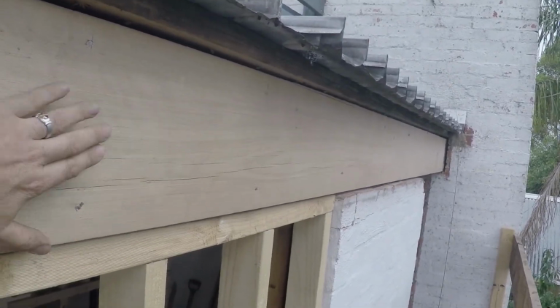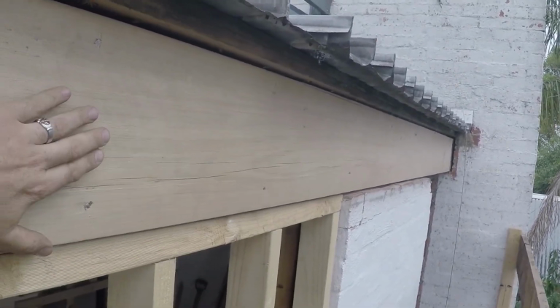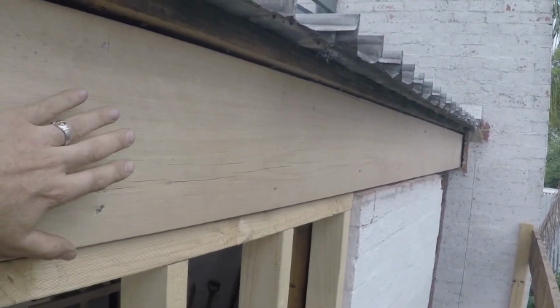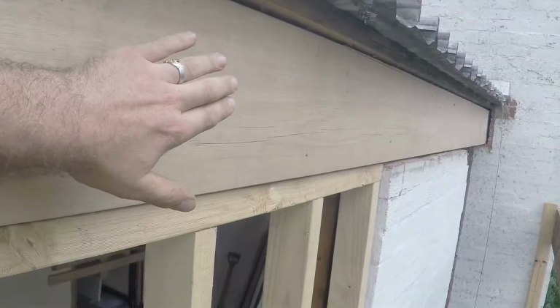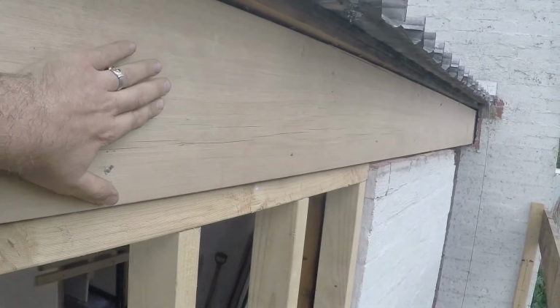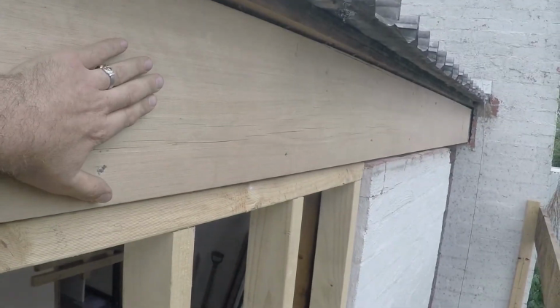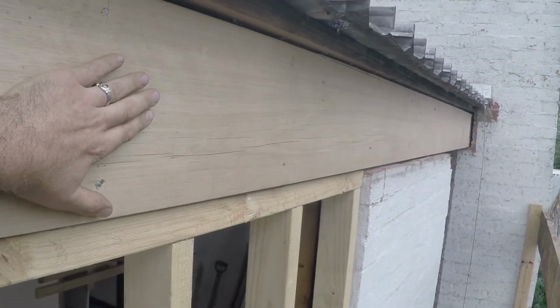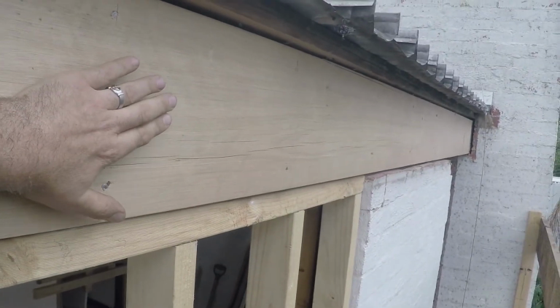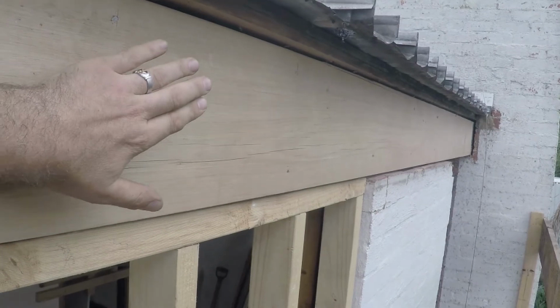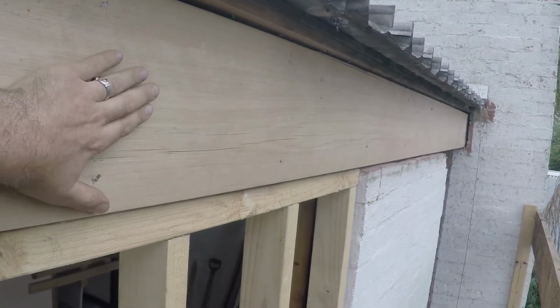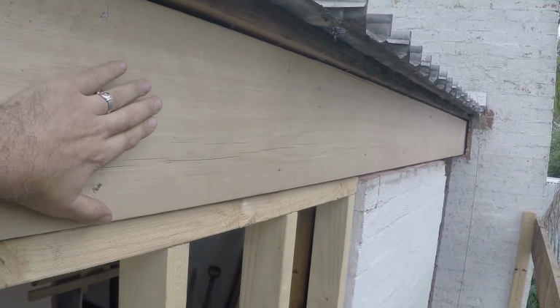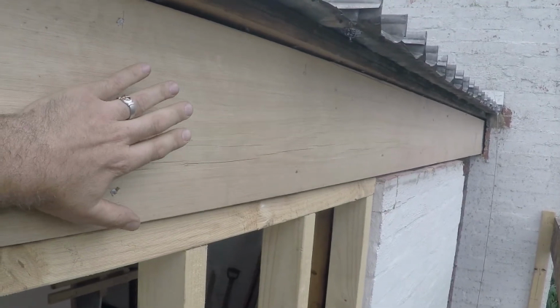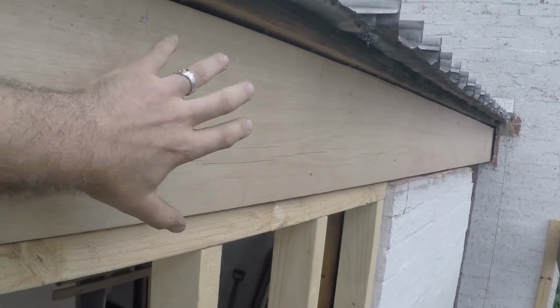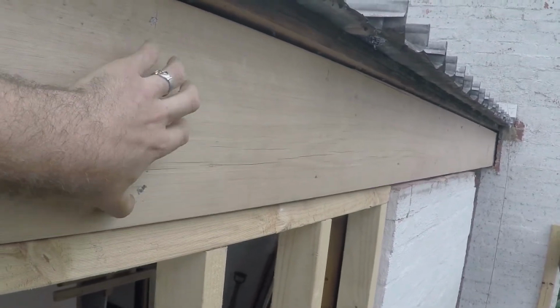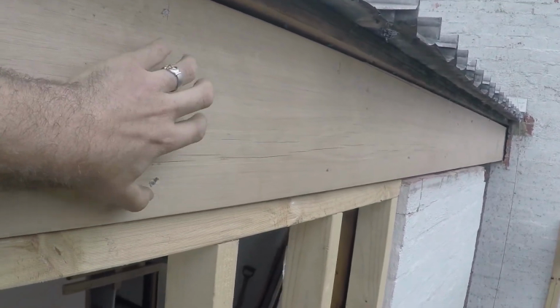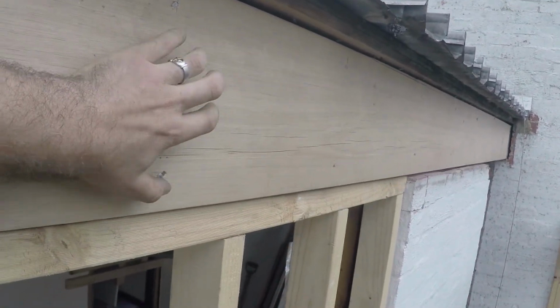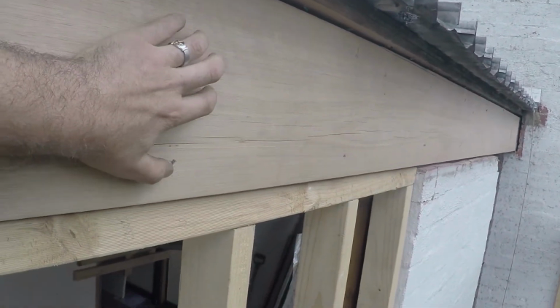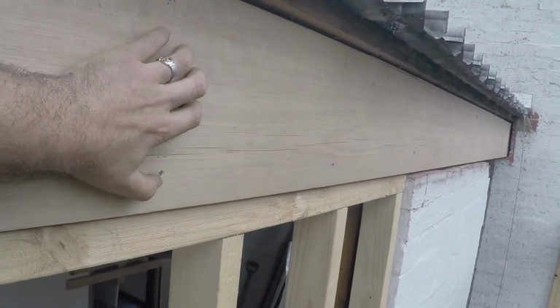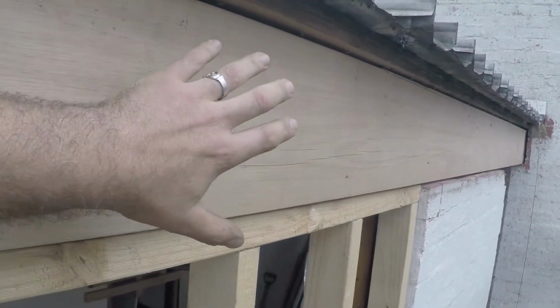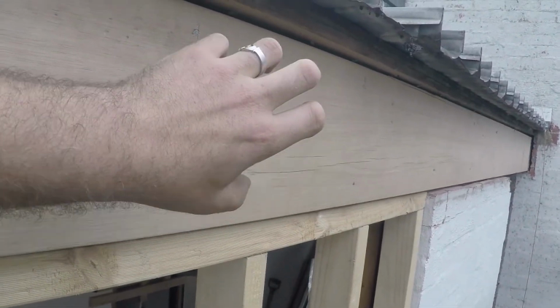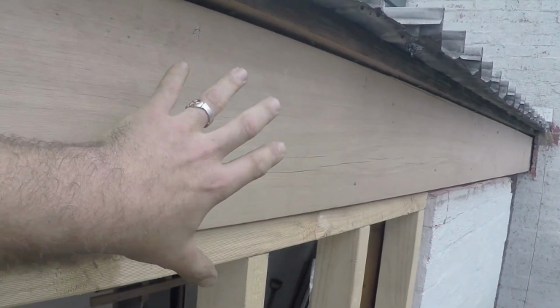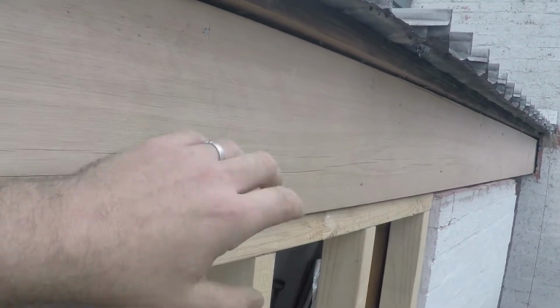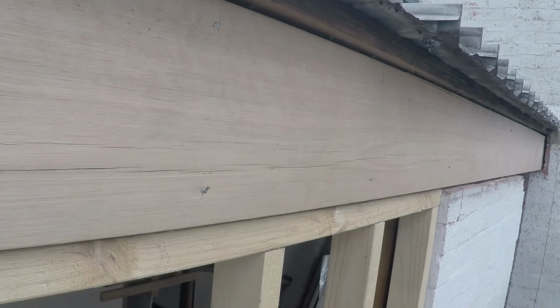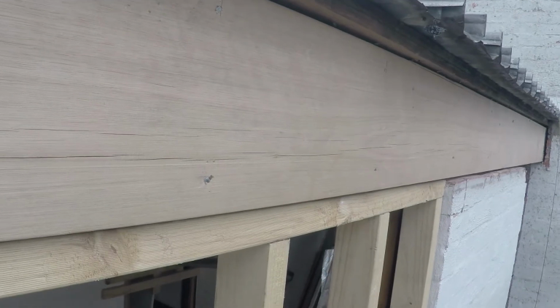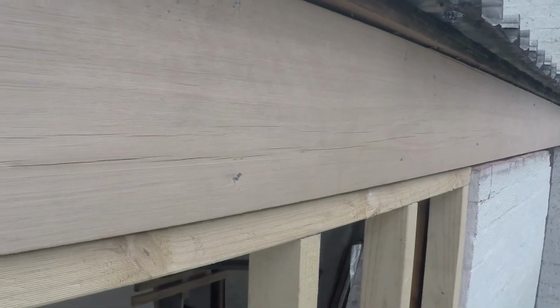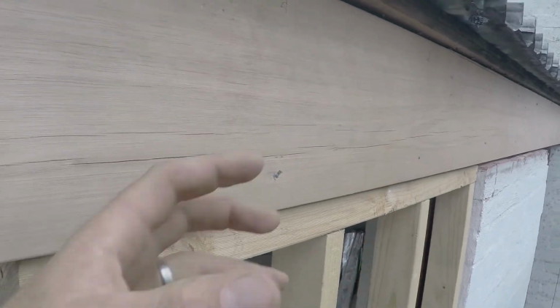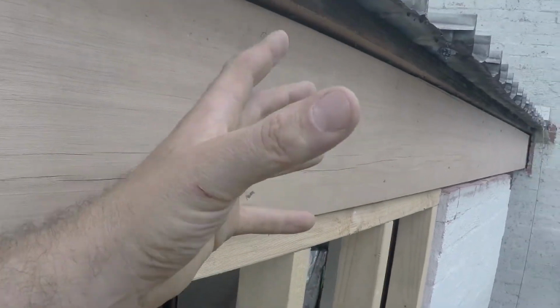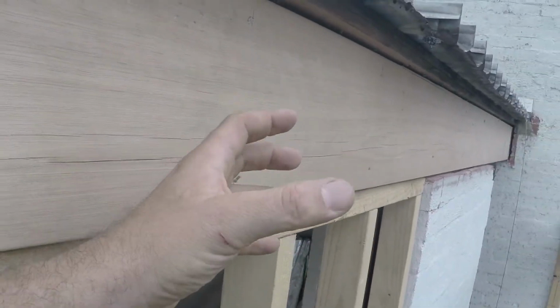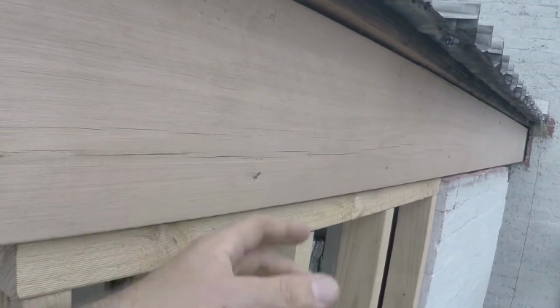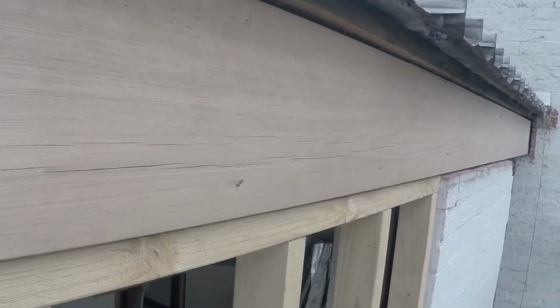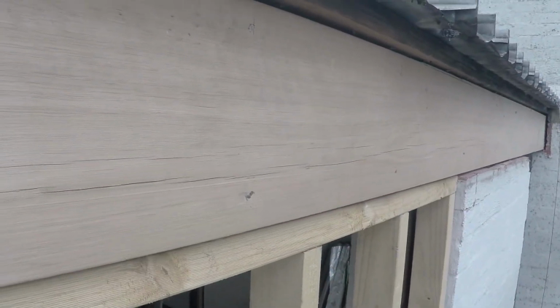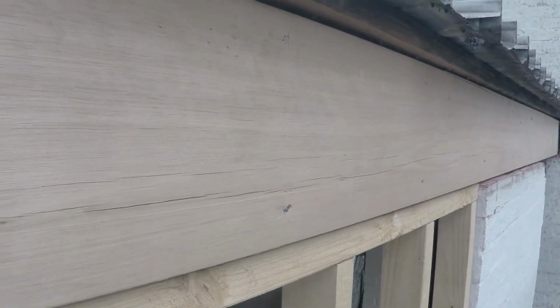I've also taken the precaution that later on, no moisture can get into this beam and swell it in a way where LVLs will move compared to a piece of hardwood.